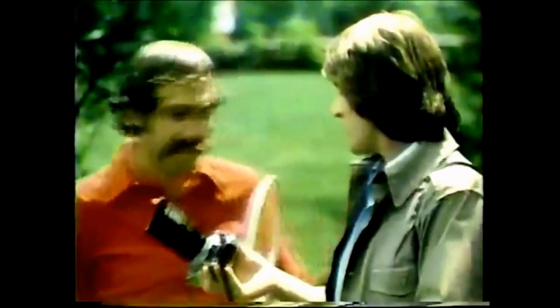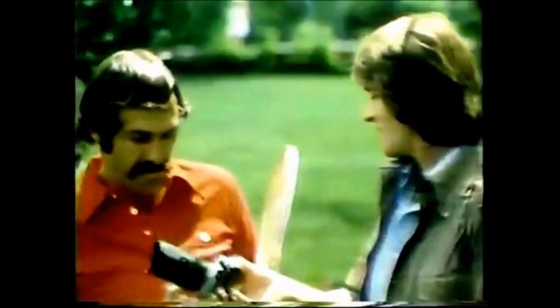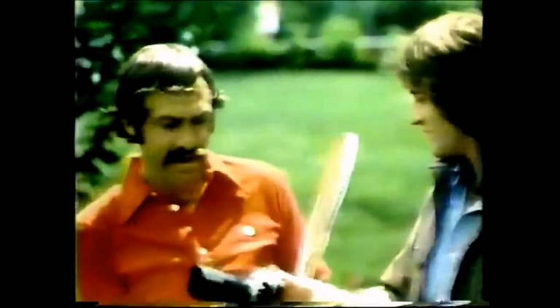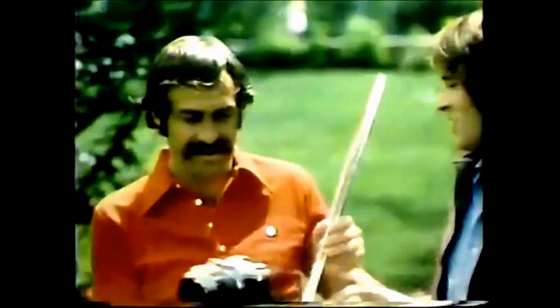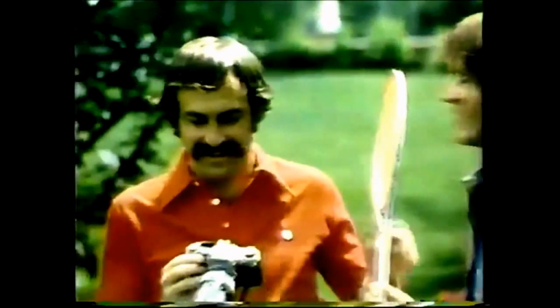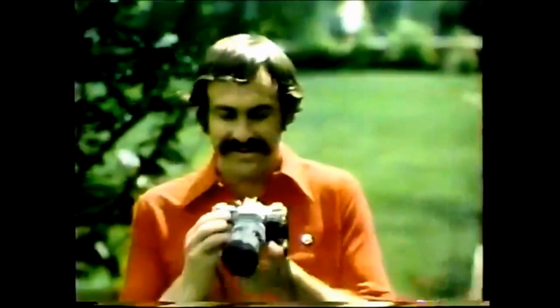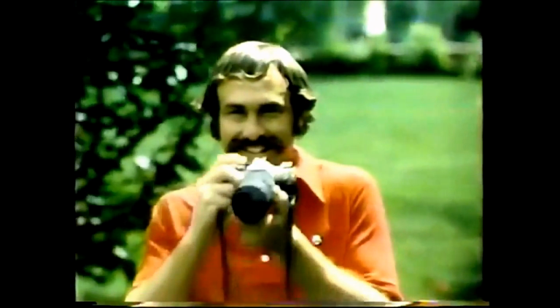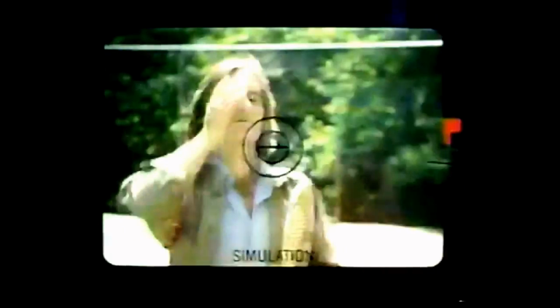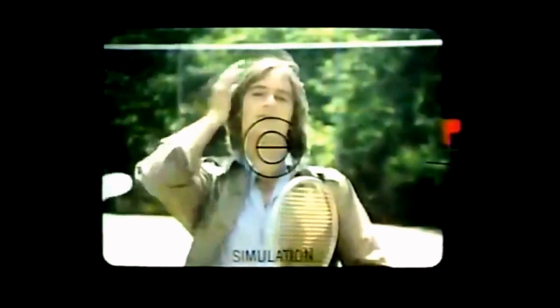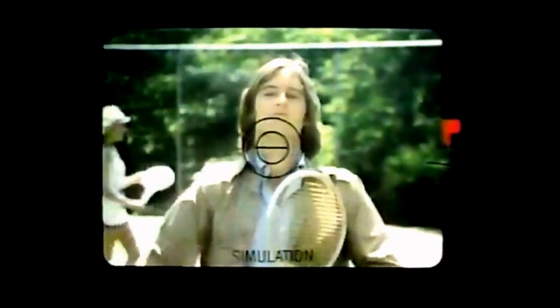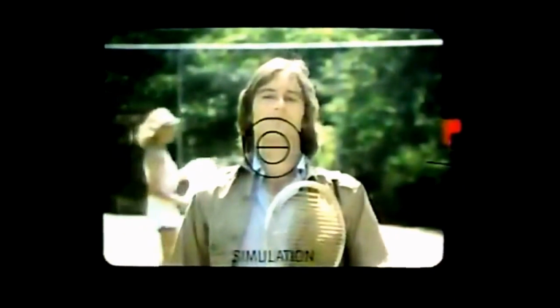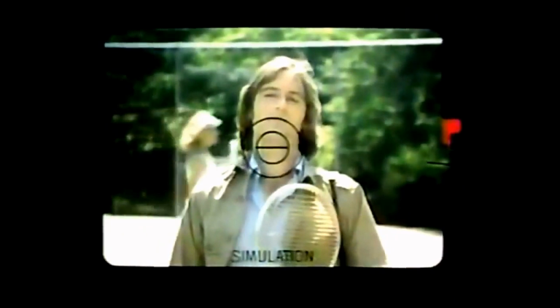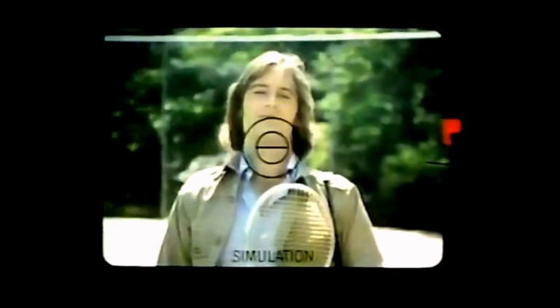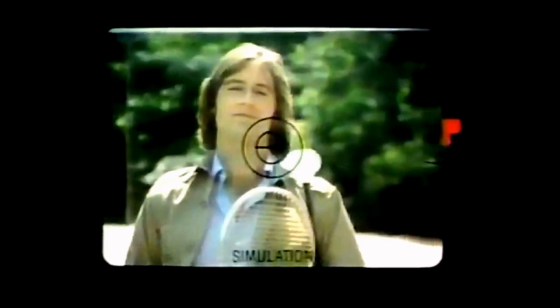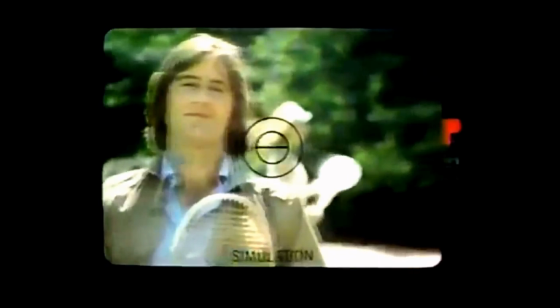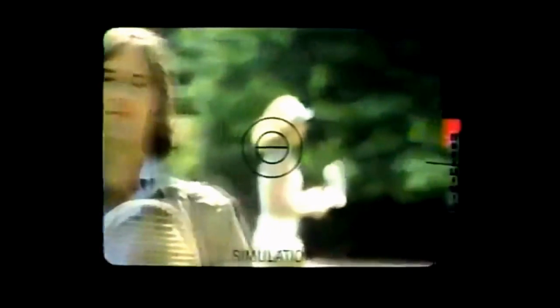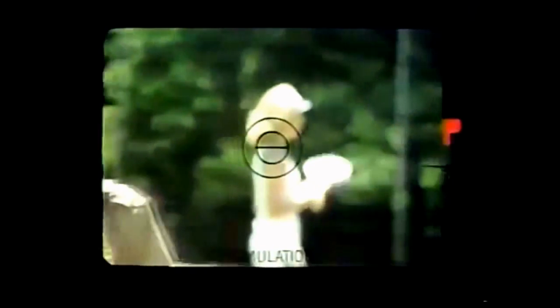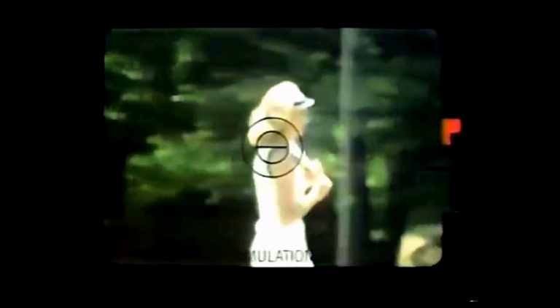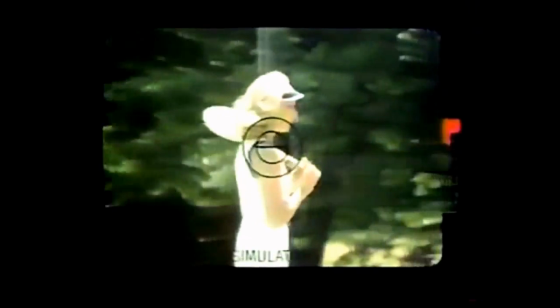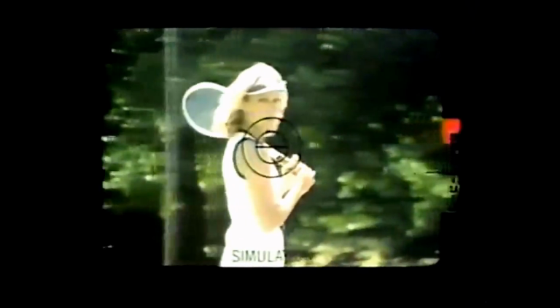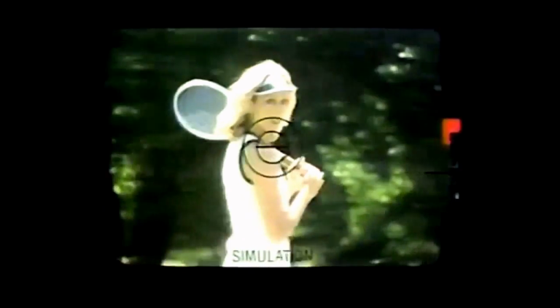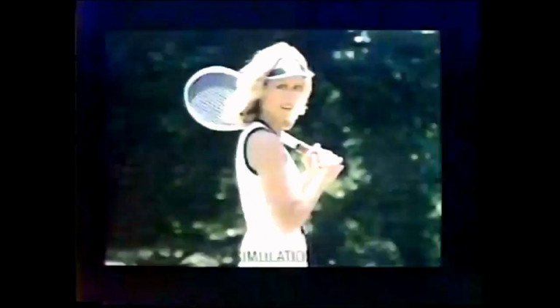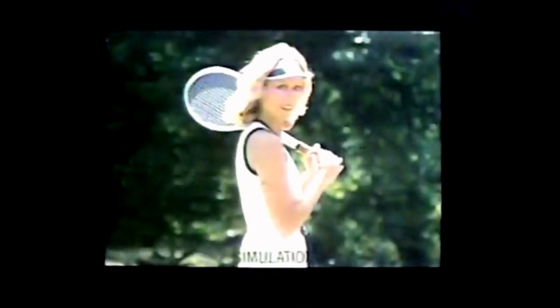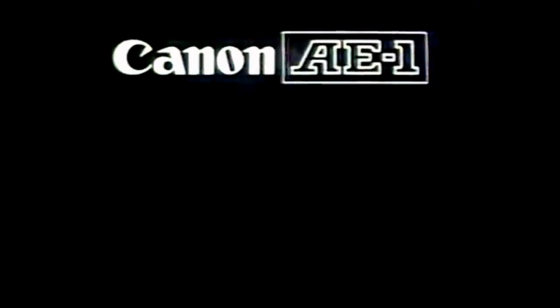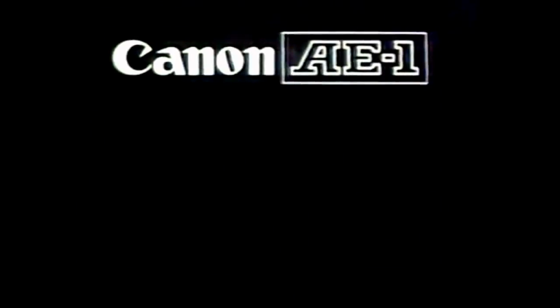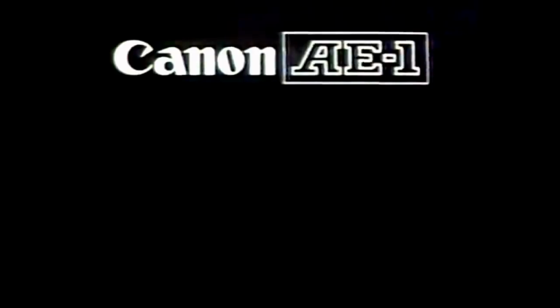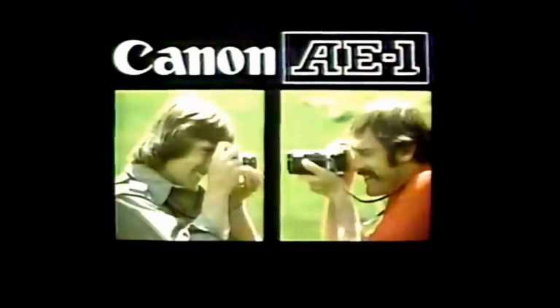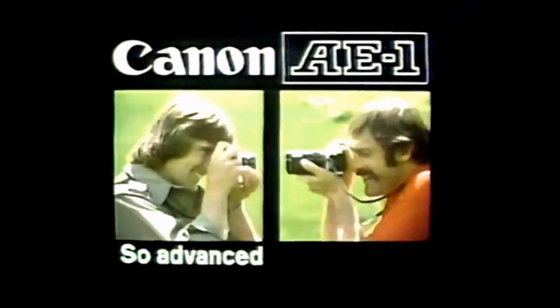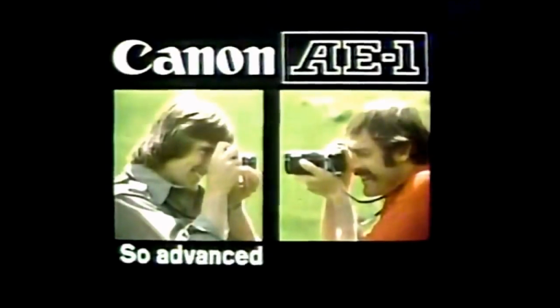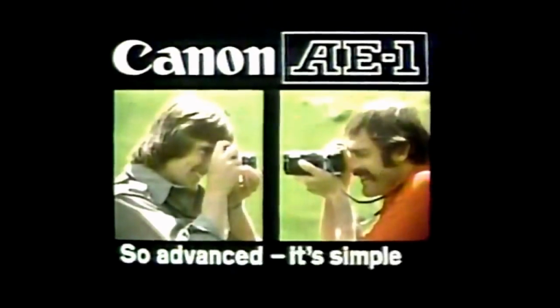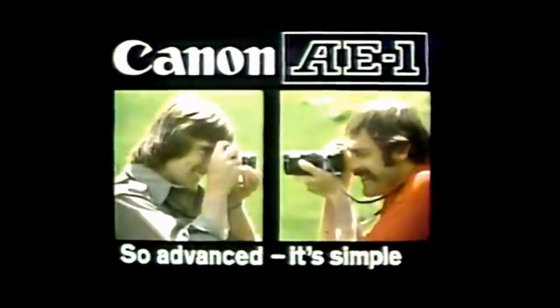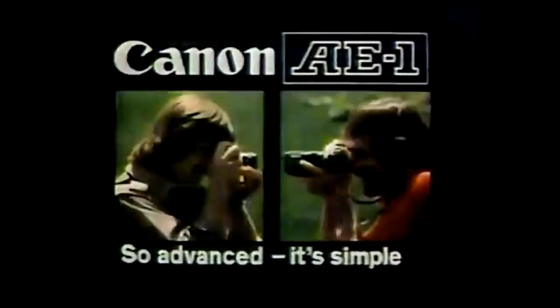Try it, John. Me? Sure. The AE-1 is so simple, you can really concentrate on your subject. About all you do is focus and click. The surprisingly affordable Canon AE-1. So advanced, it's simple.